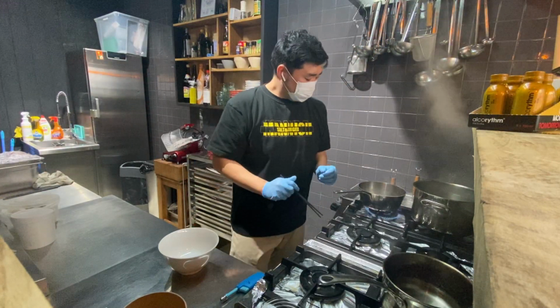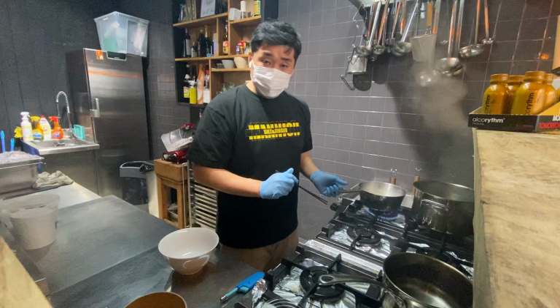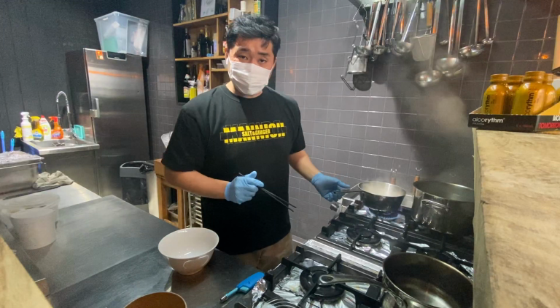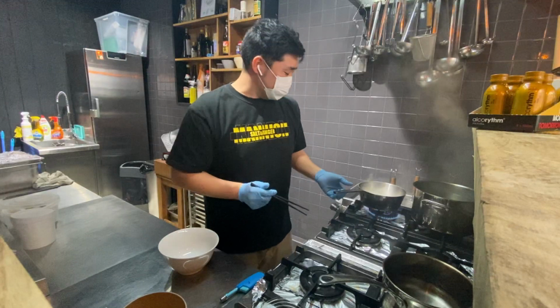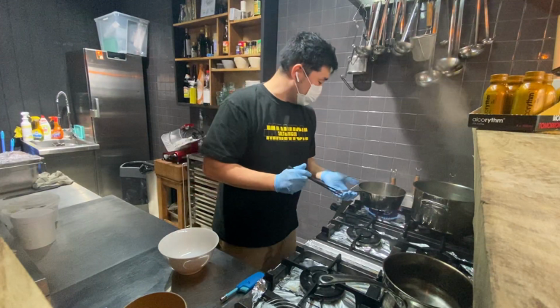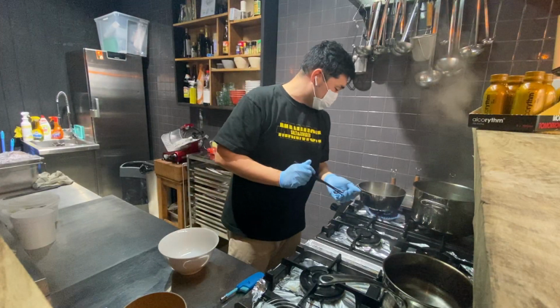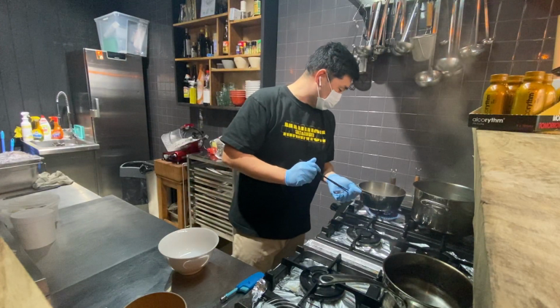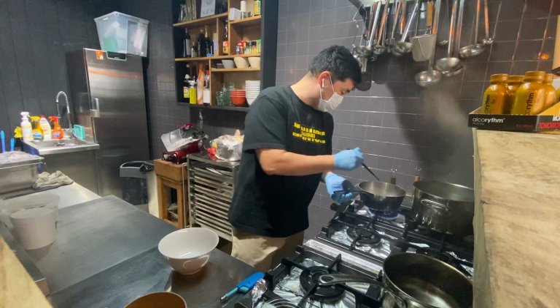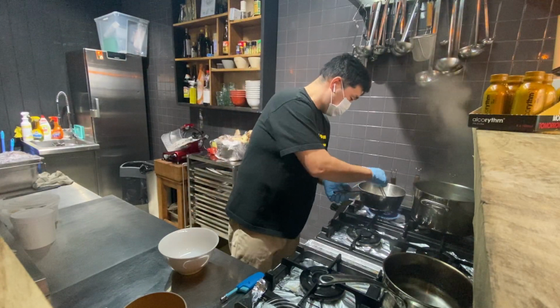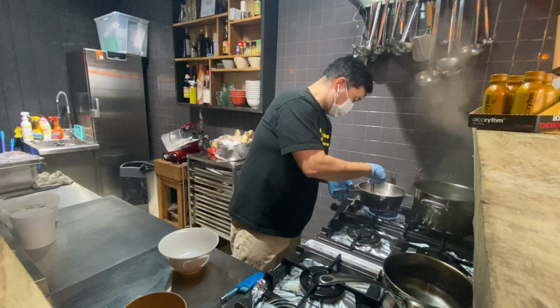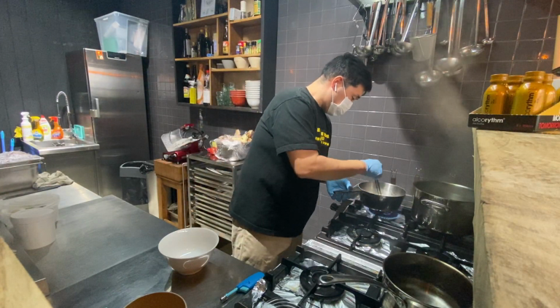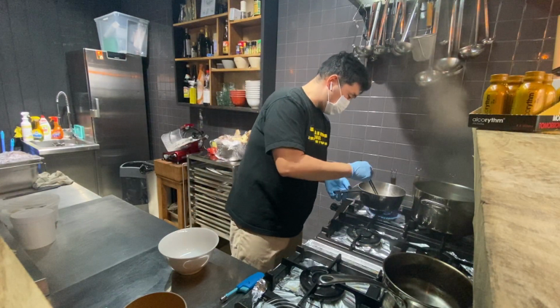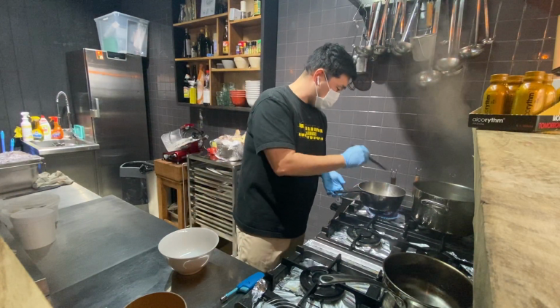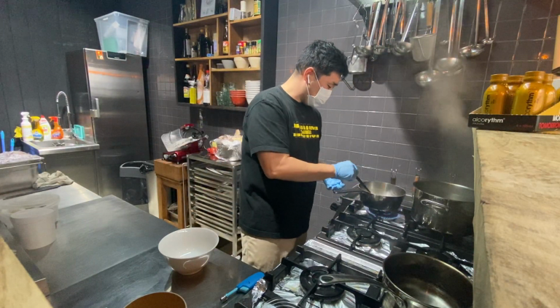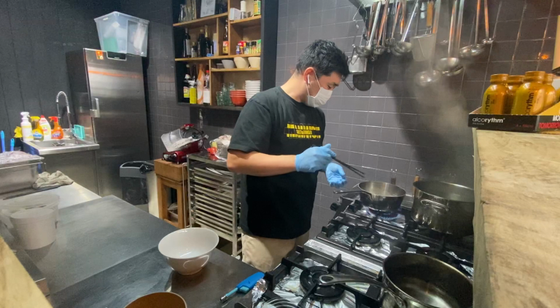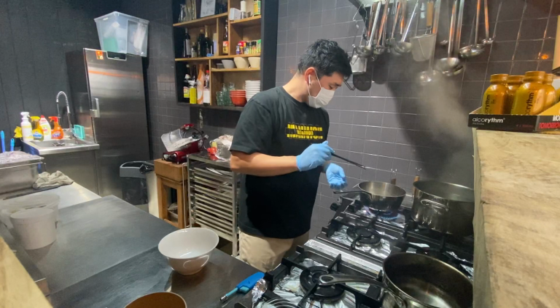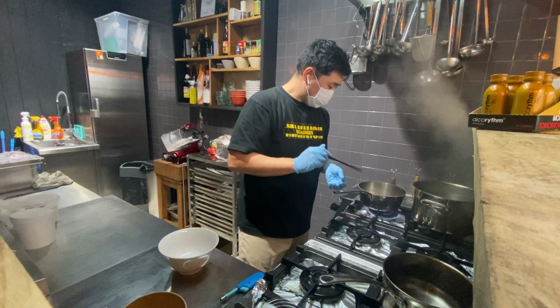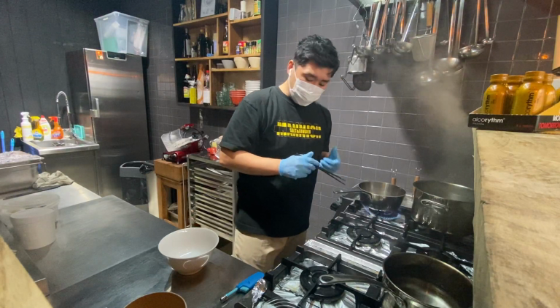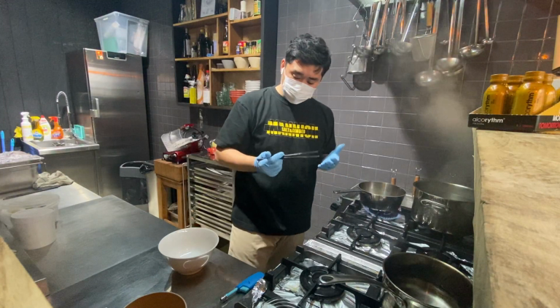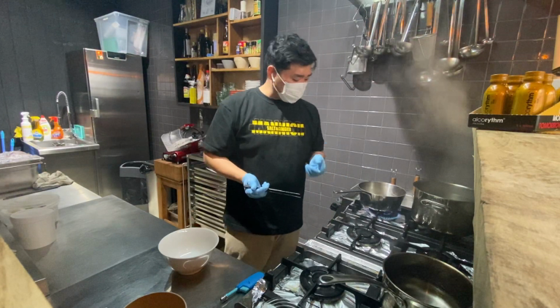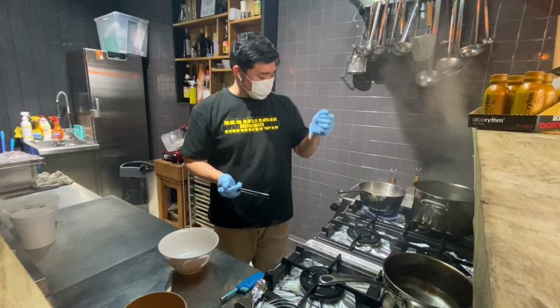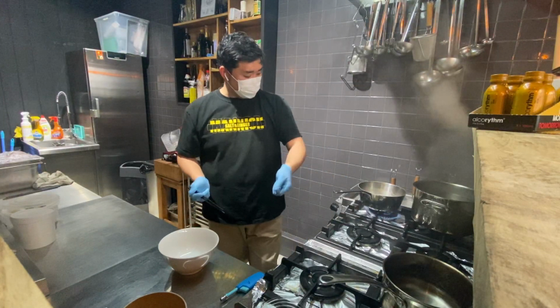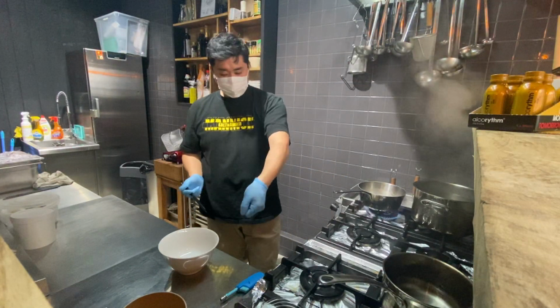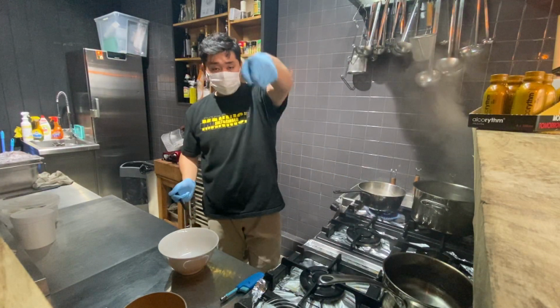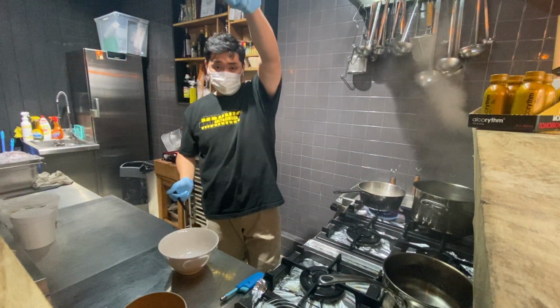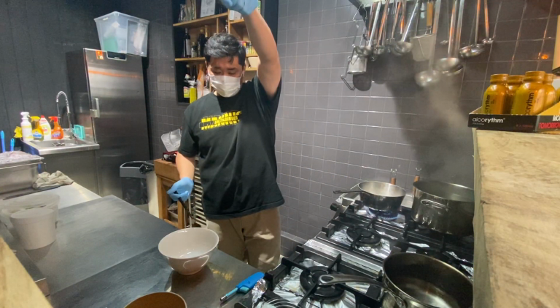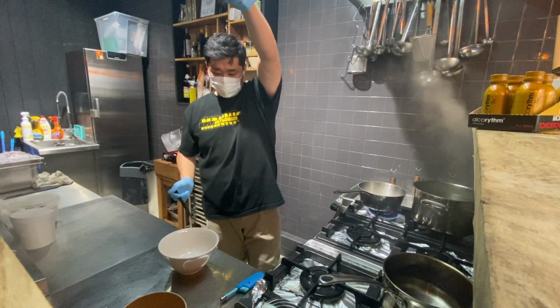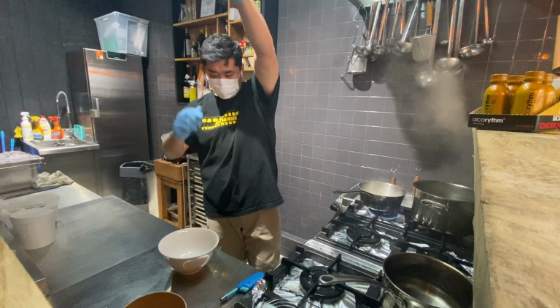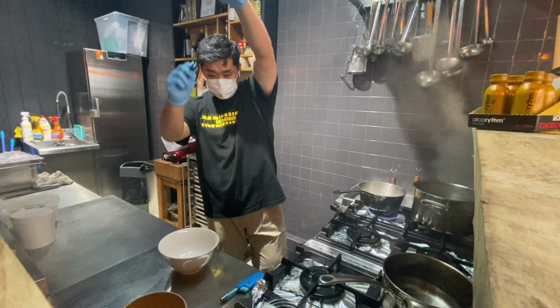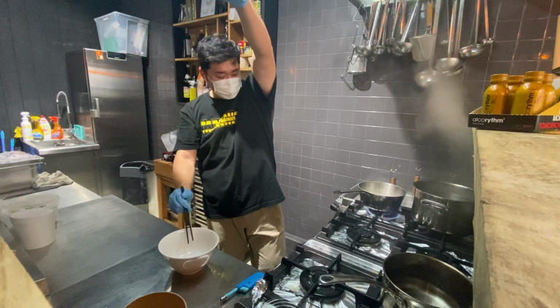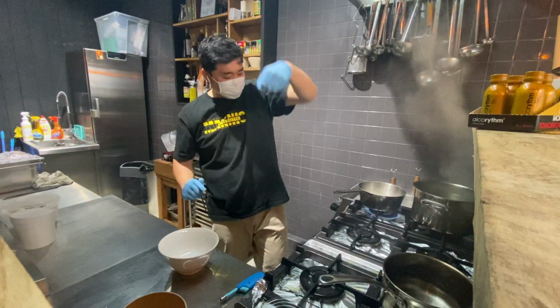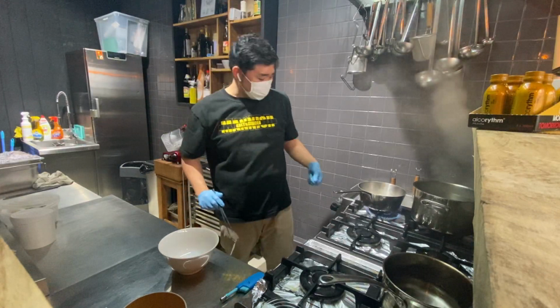Today is the gyukotsu from Arigato. If you want to make it bubbly, please serve the broth from the top, like that.